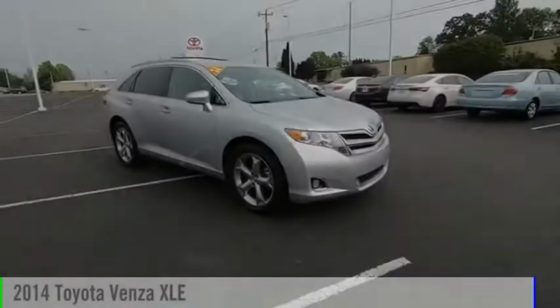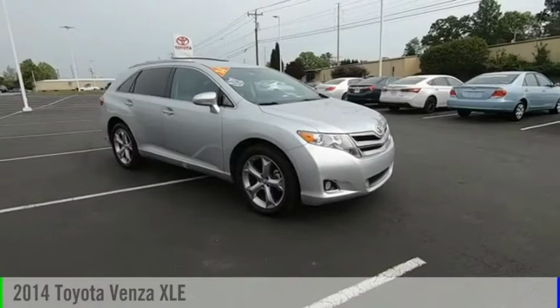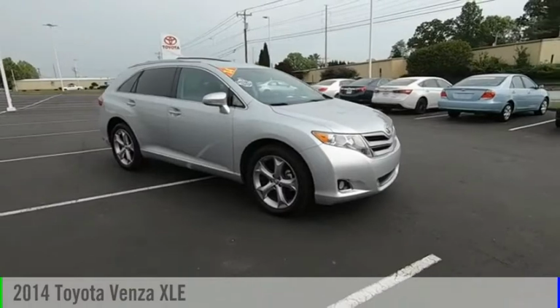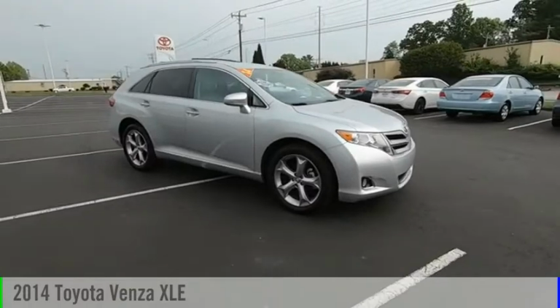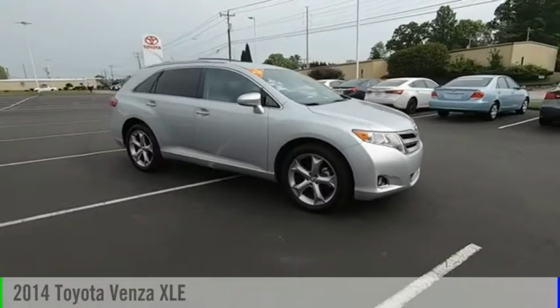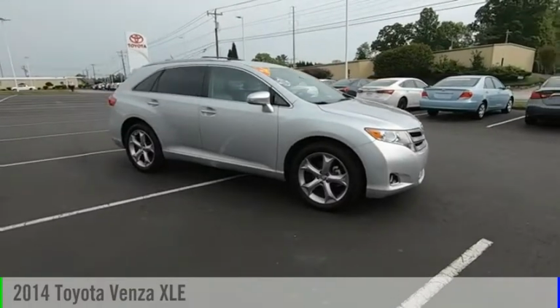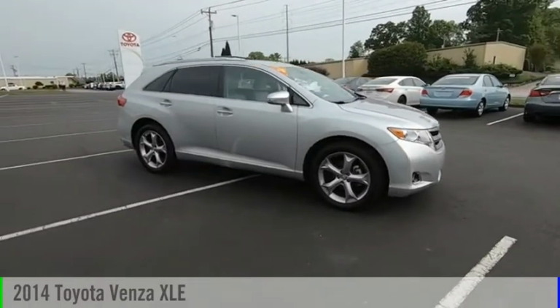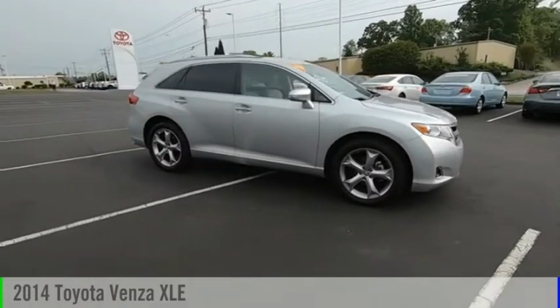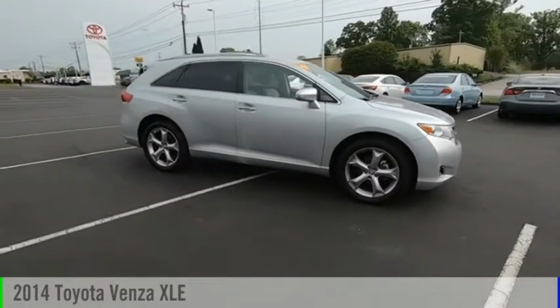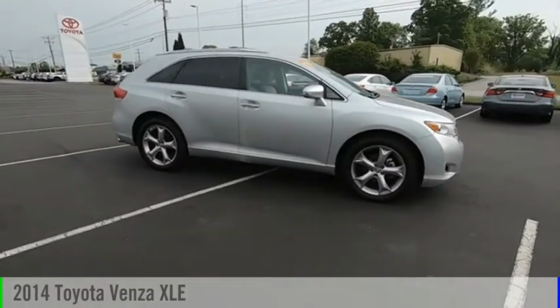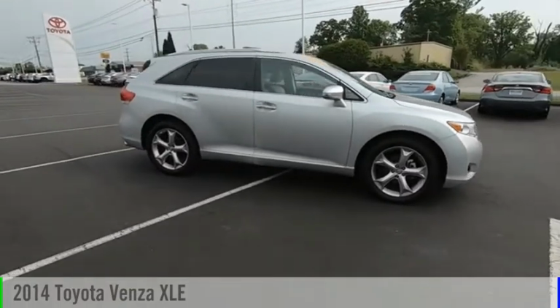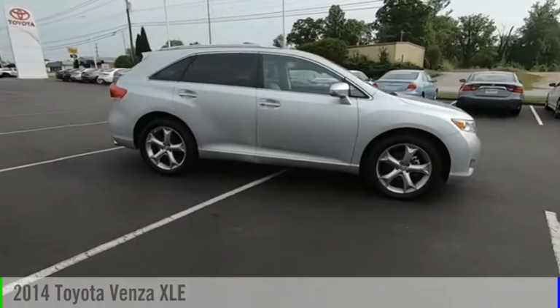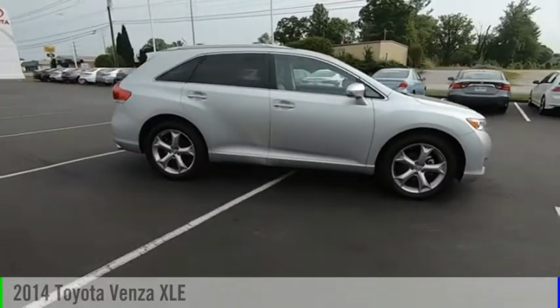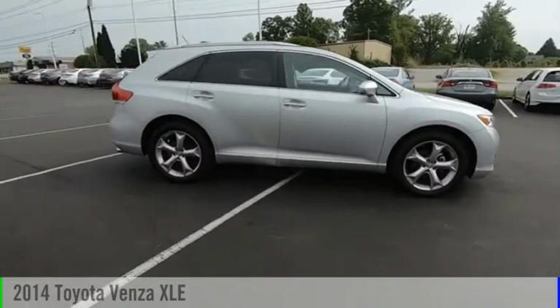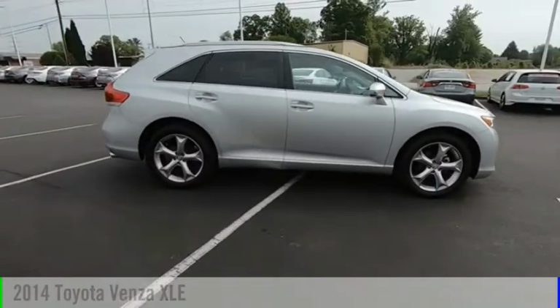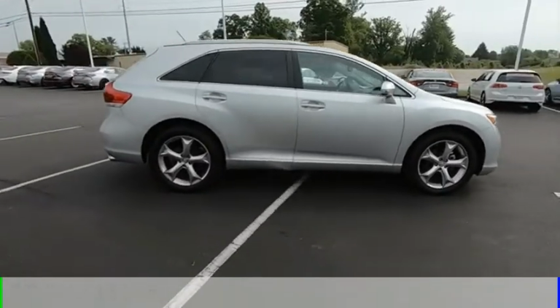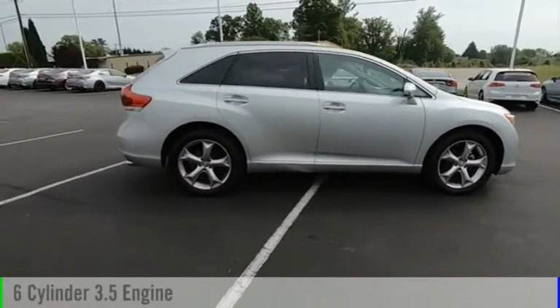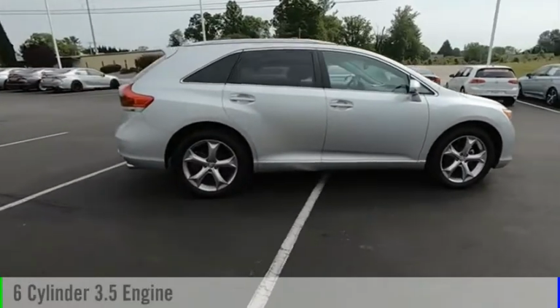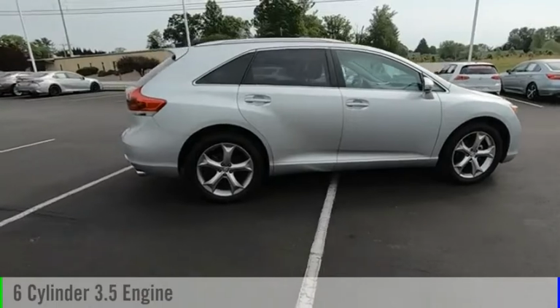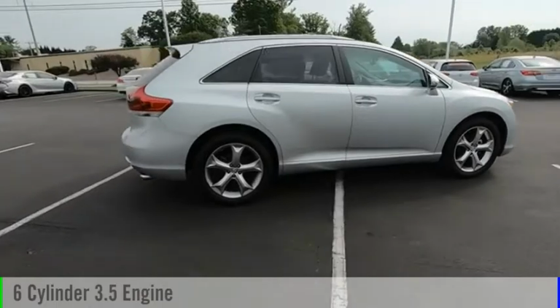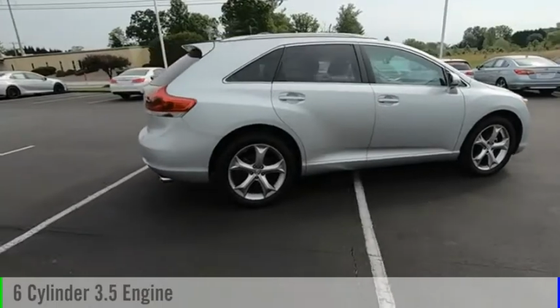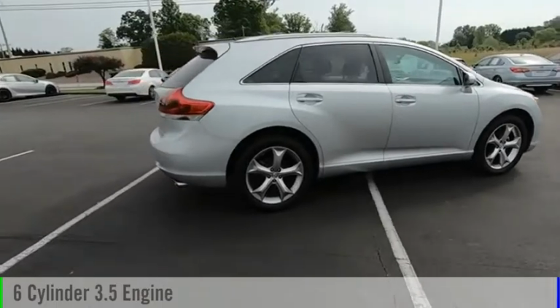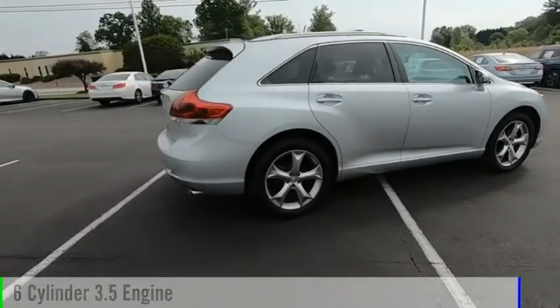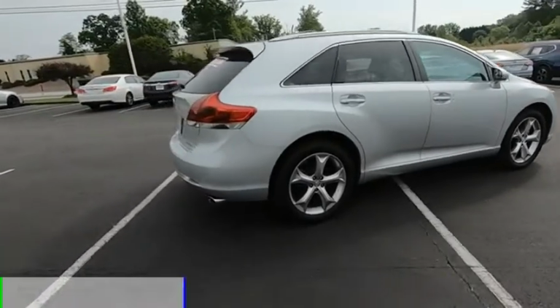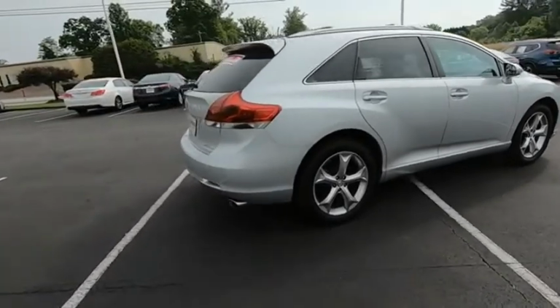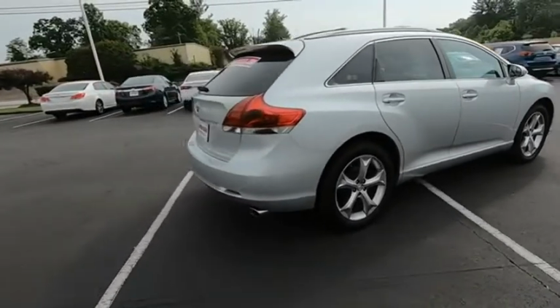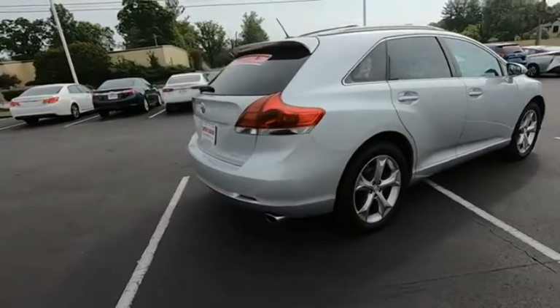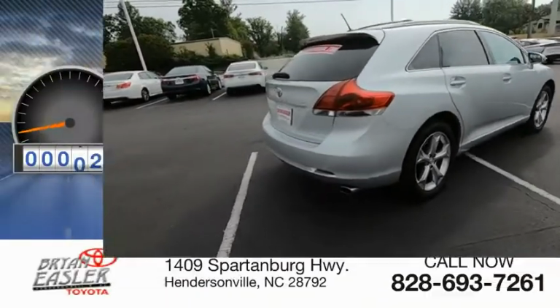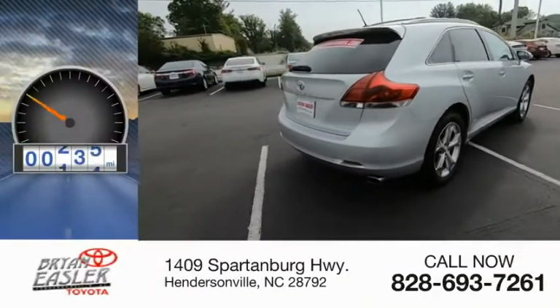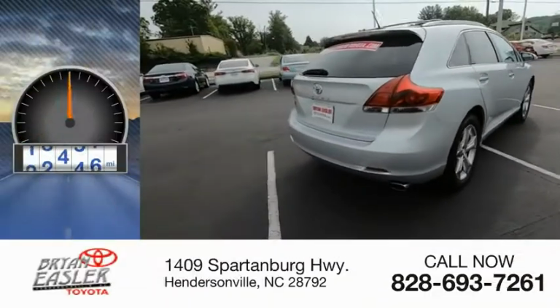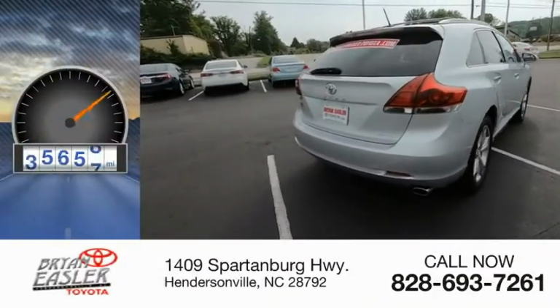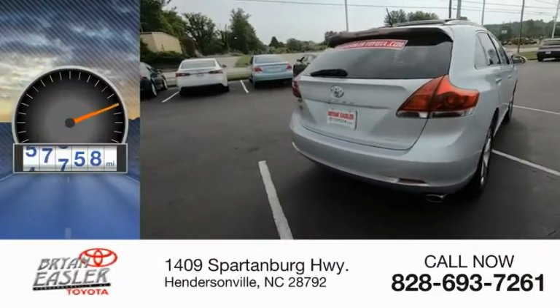Come test drive the 2014 Venza. This vehicle is powered by a six-cylinder, 3.5-liter engine and has less than 60,000 miles.